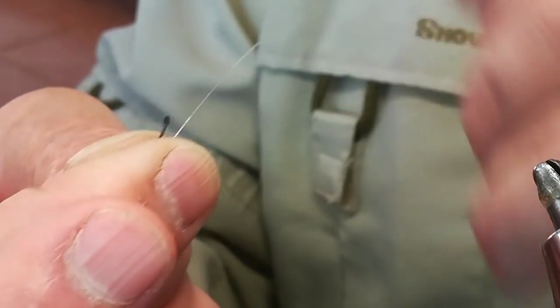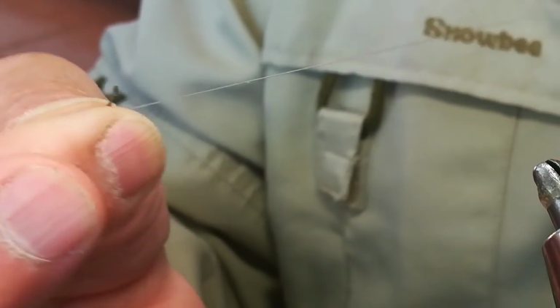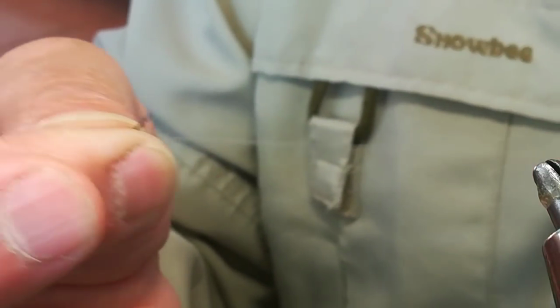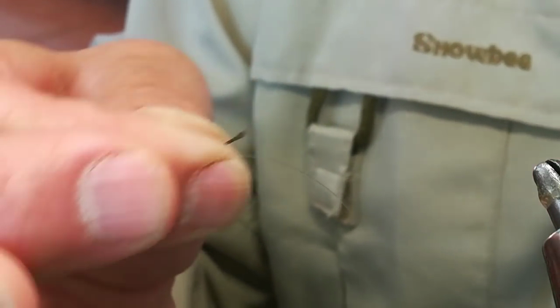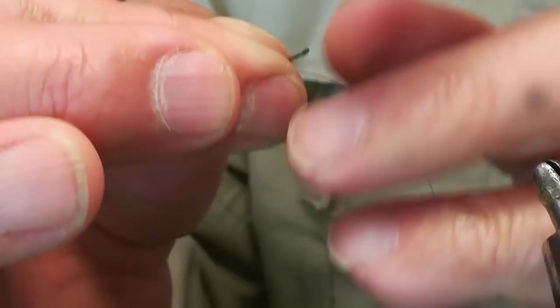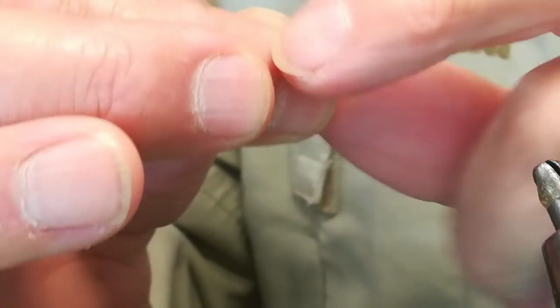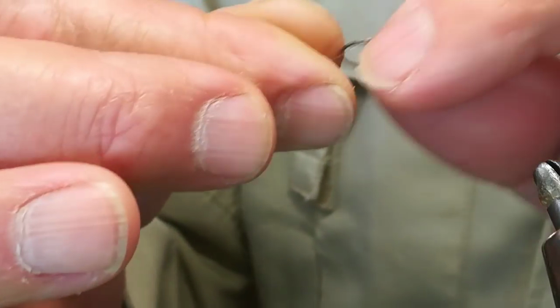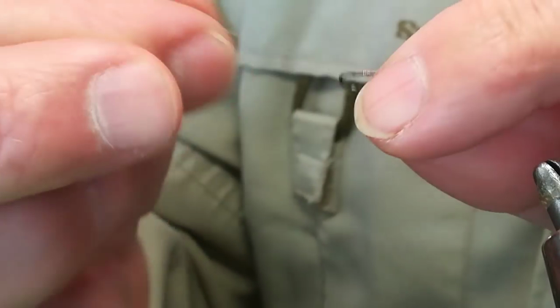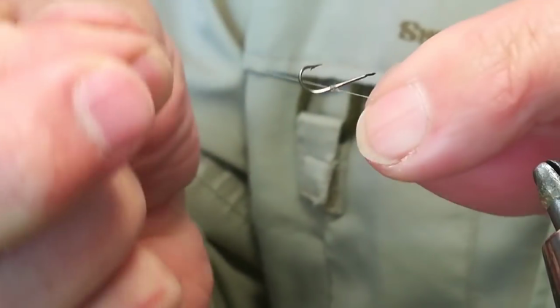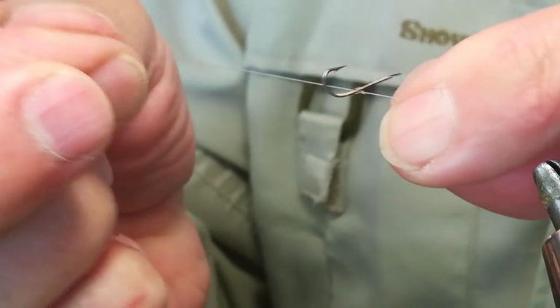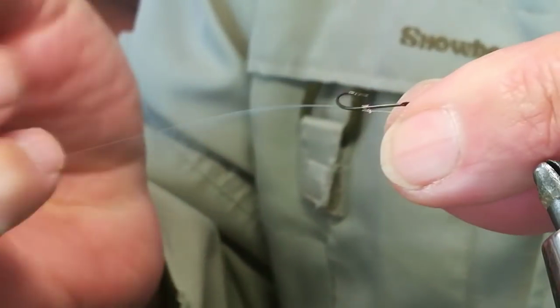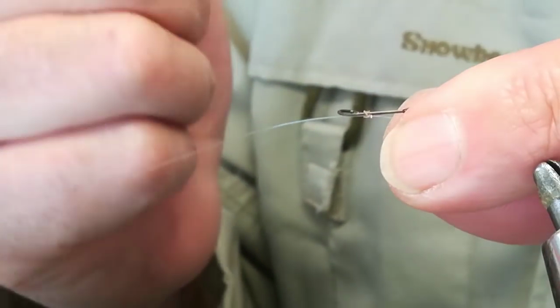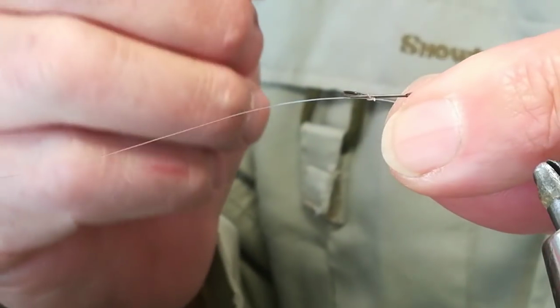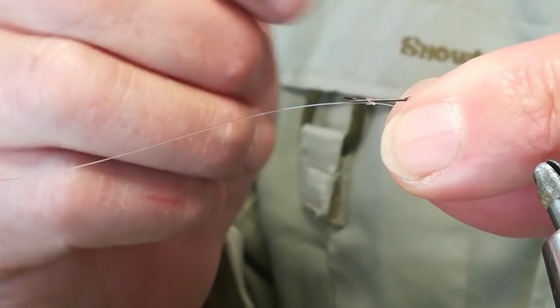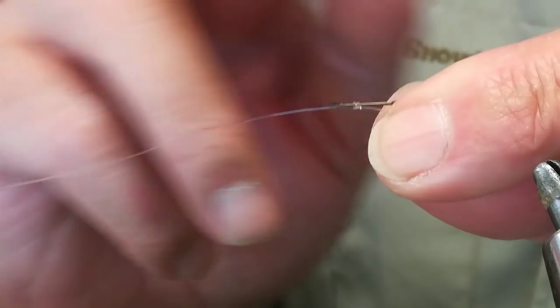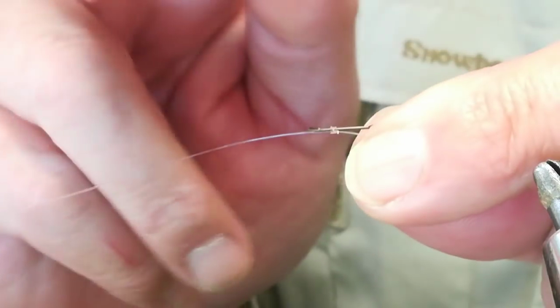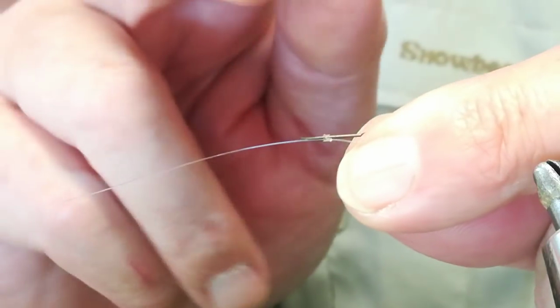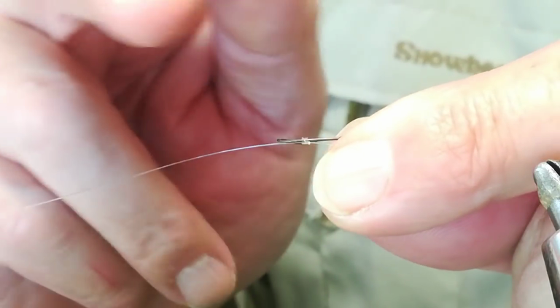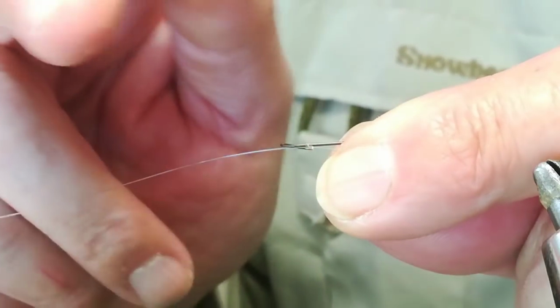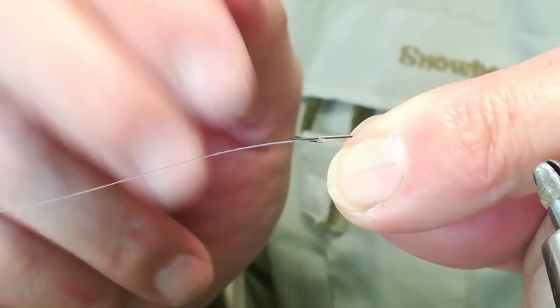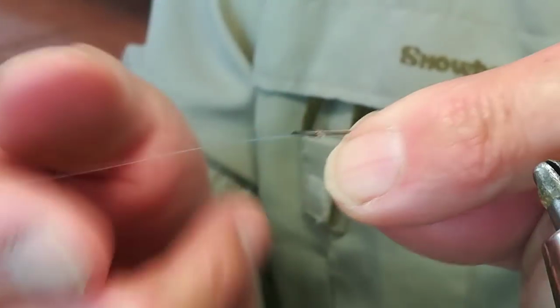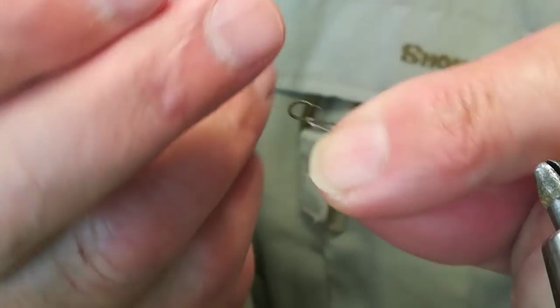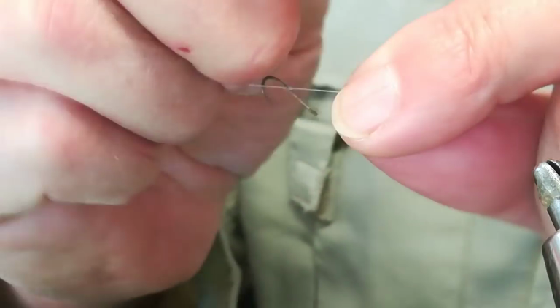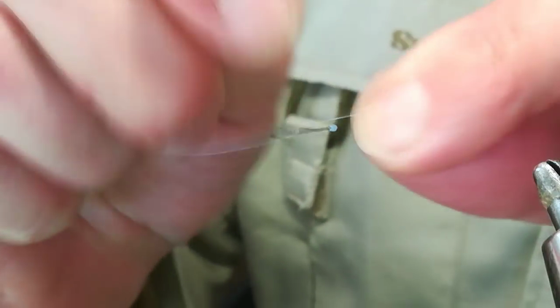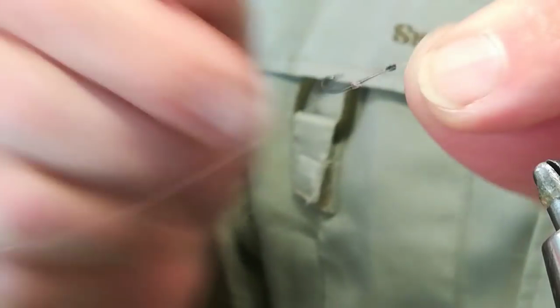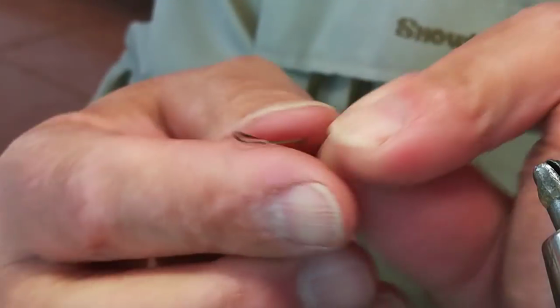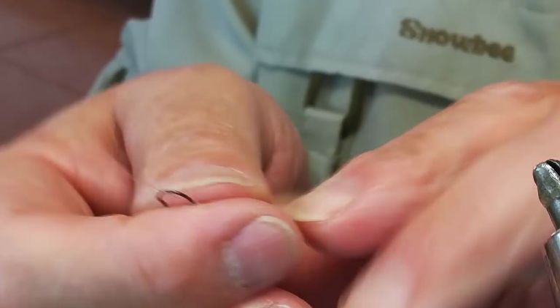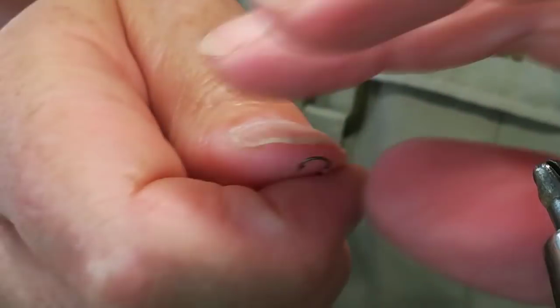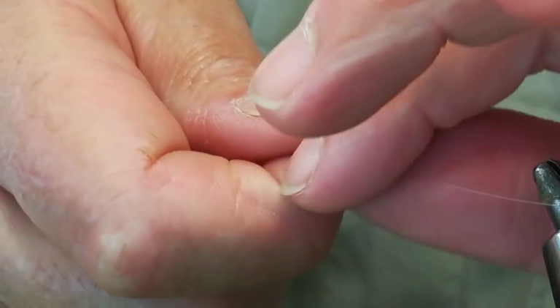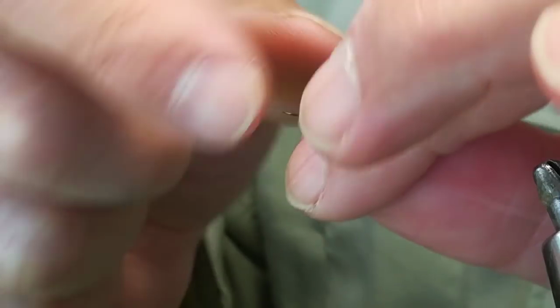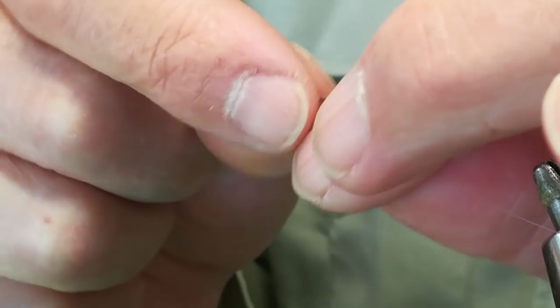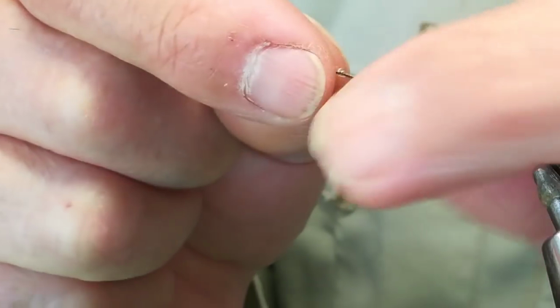And we pull. For the ahogada we are going to use the mouth and hands — there are no tools used for the ahogada. We tighten the knot well and fix it on the hook.